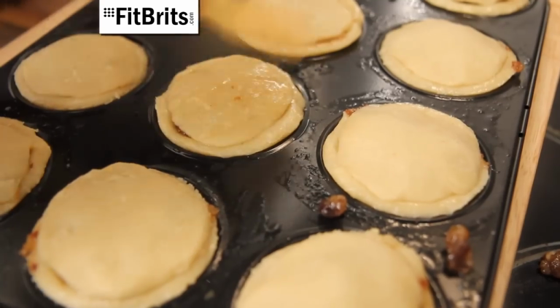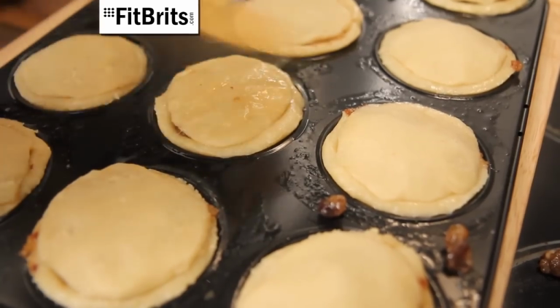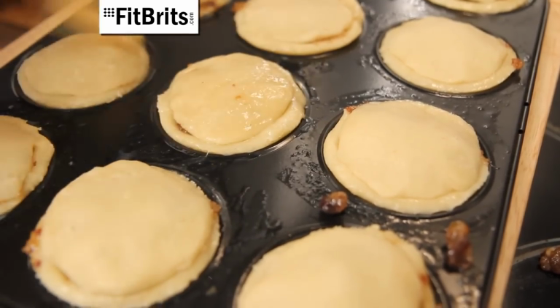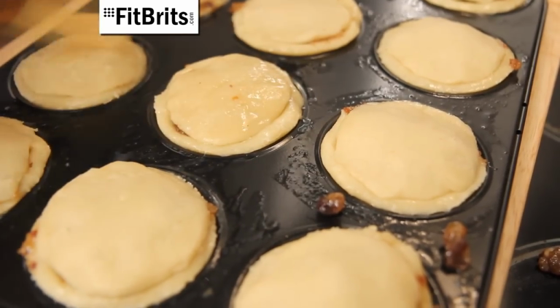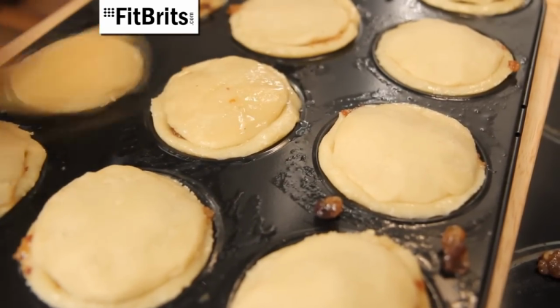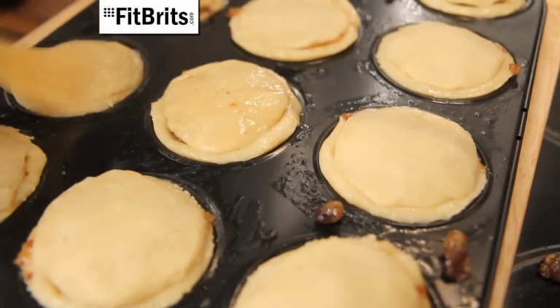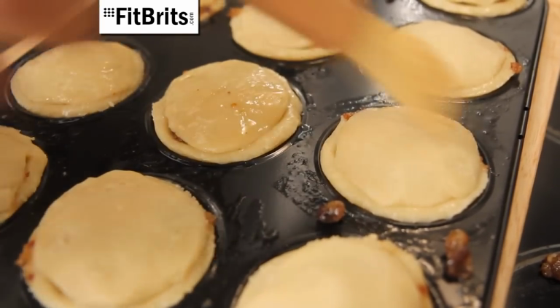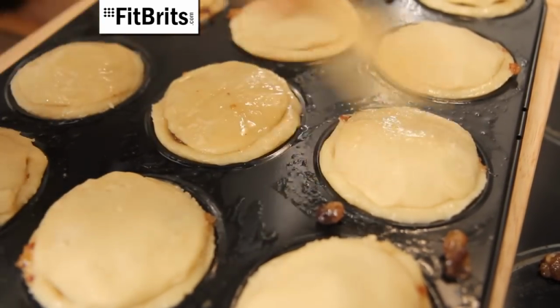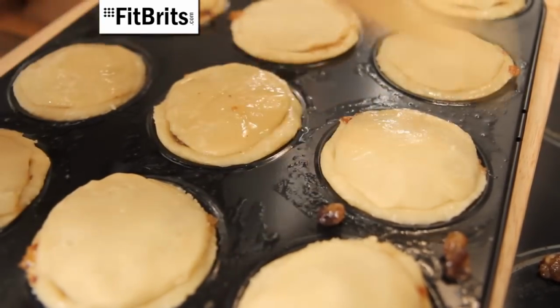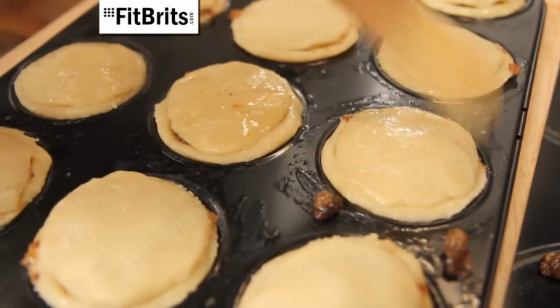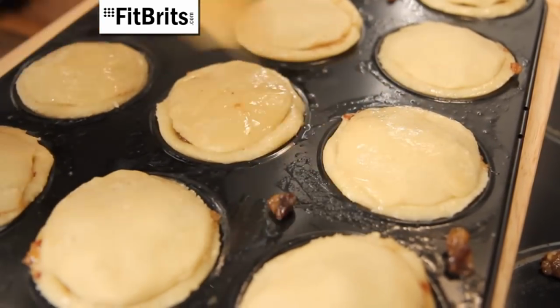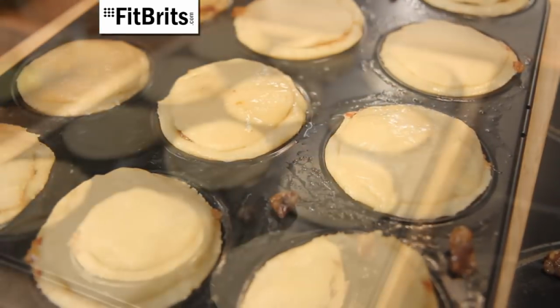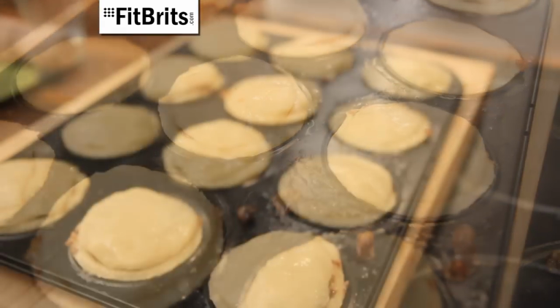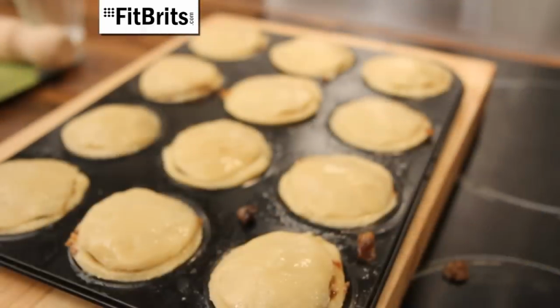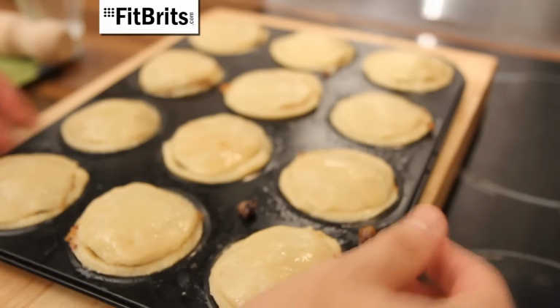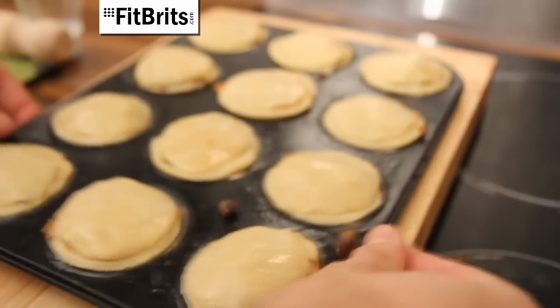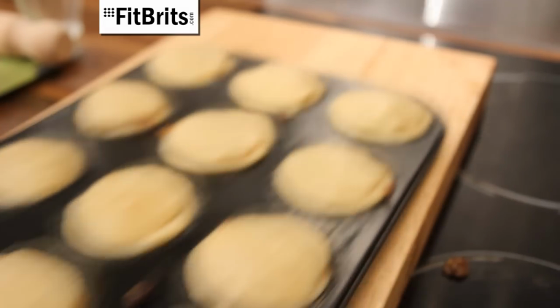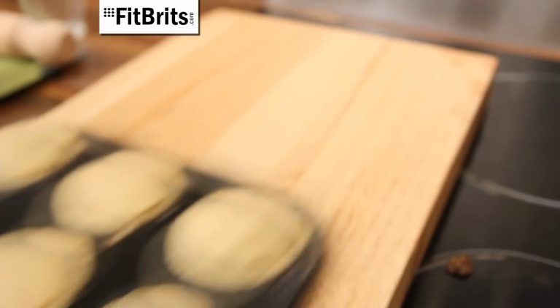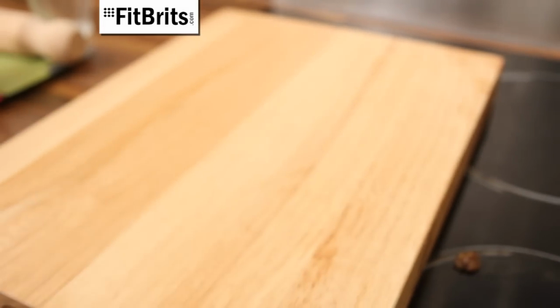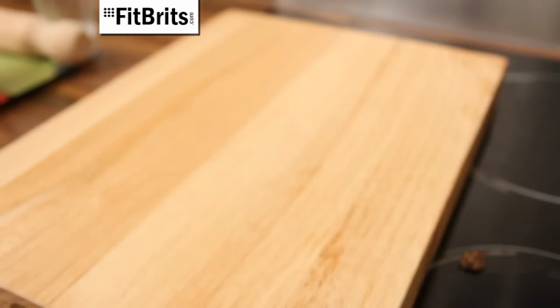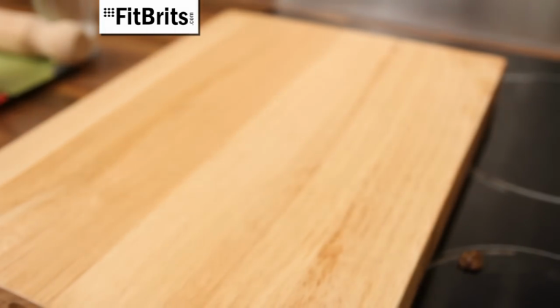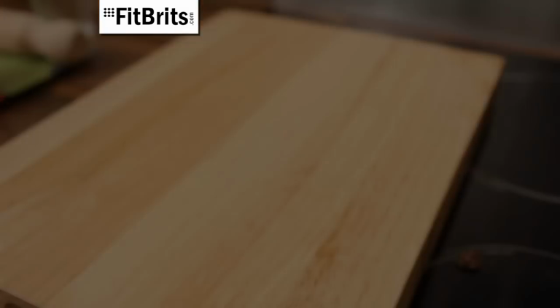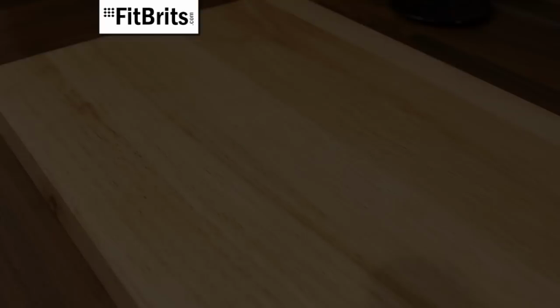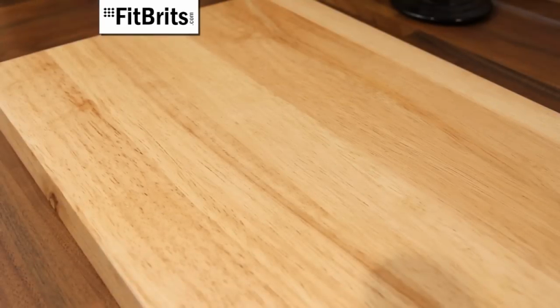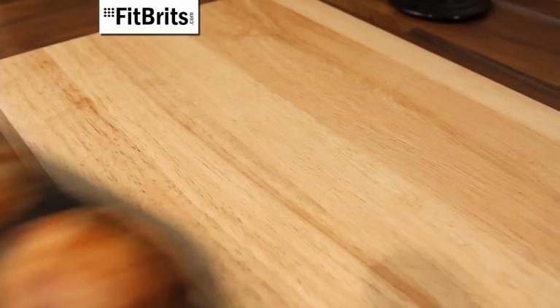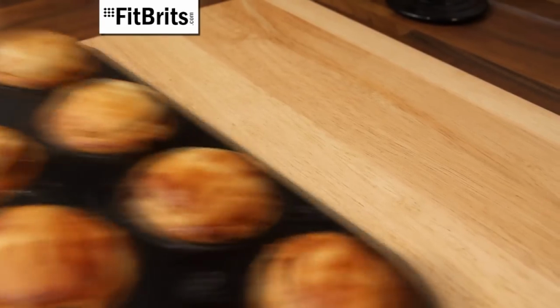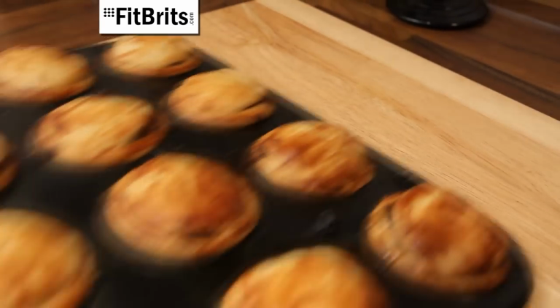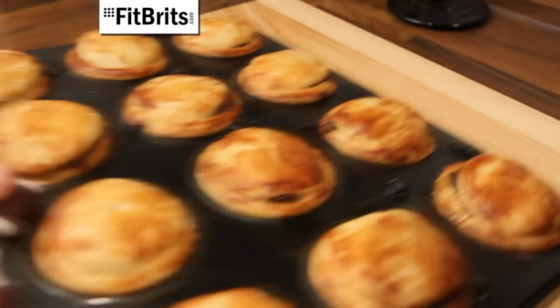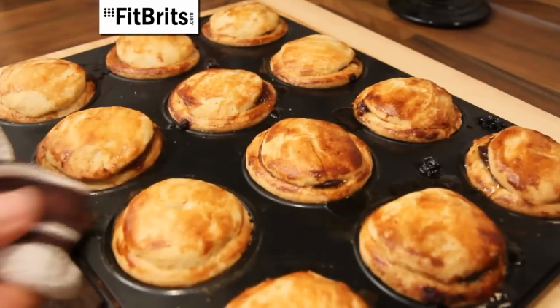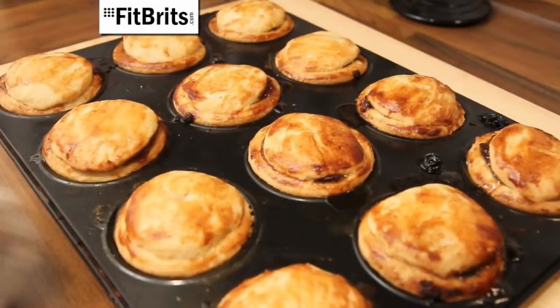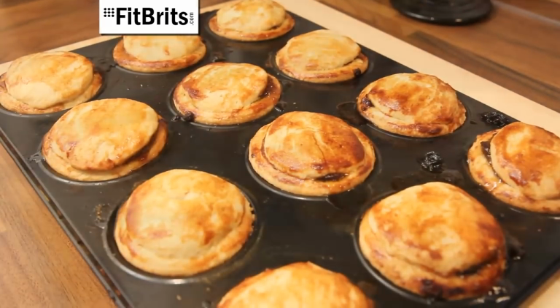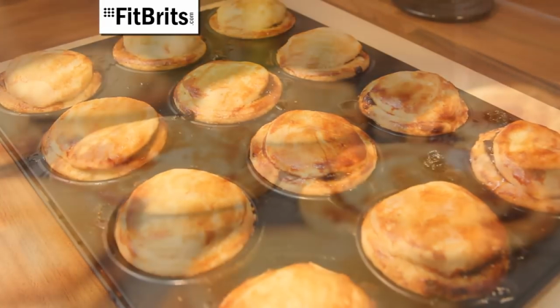Use your pastry brush to brush the rest of the egg over the top of all the mince pies — this will make them come out nice and golden. Then stick them in the oven on 180 degrees for about 20 minutes or until they're golden brown.